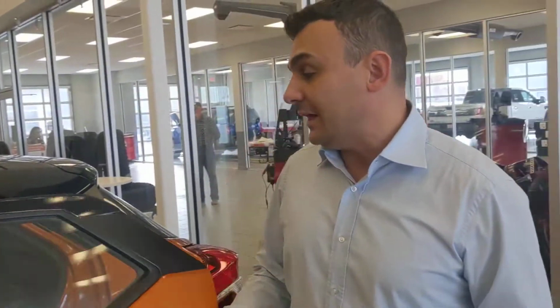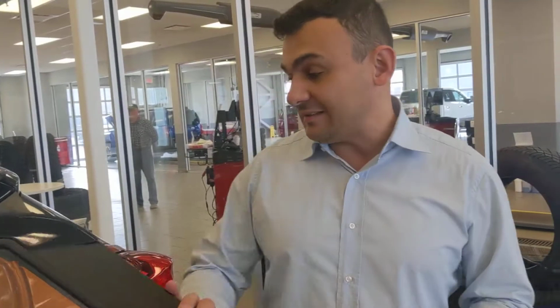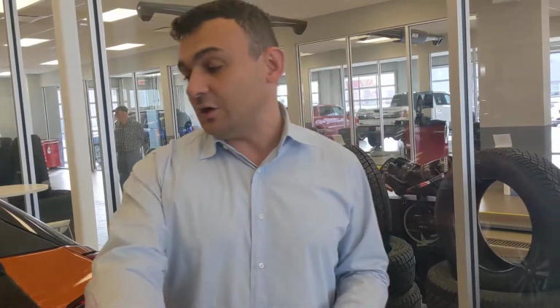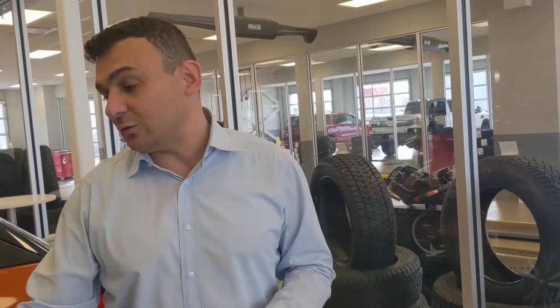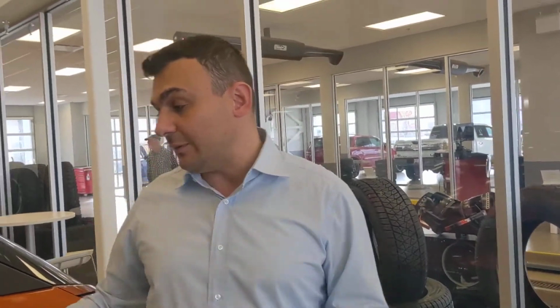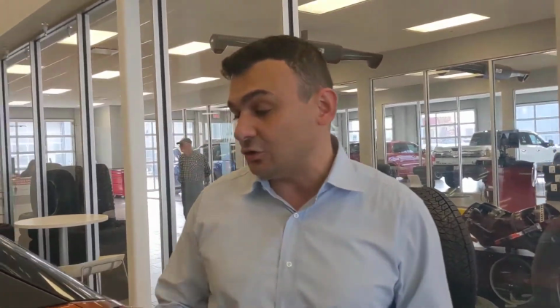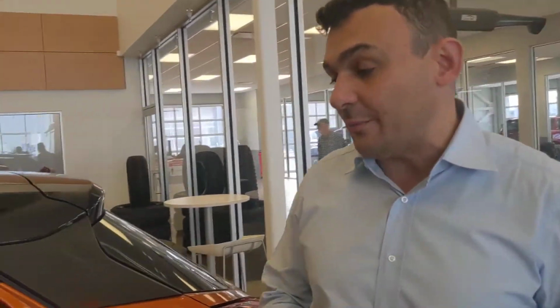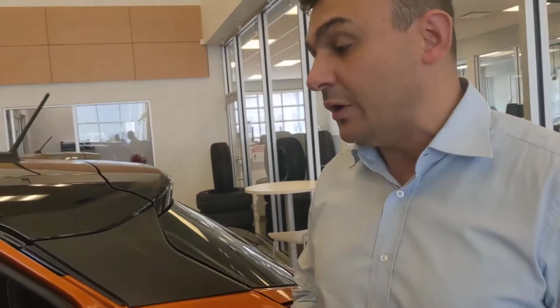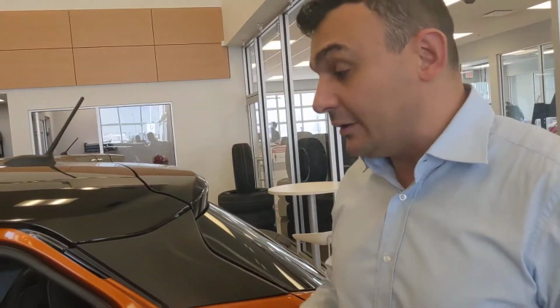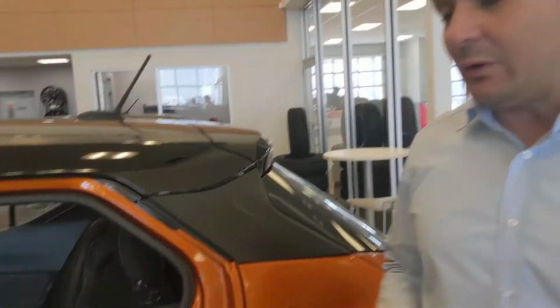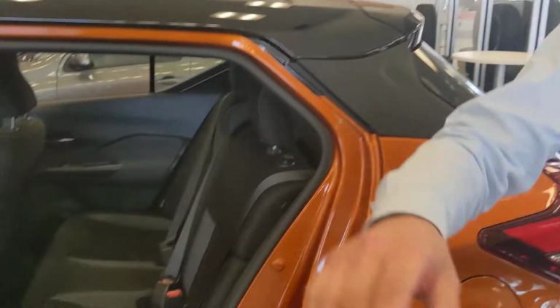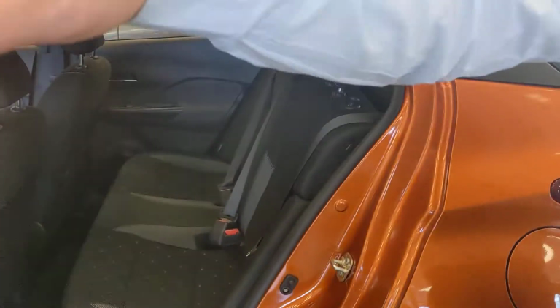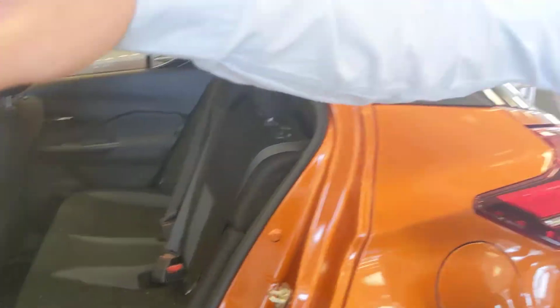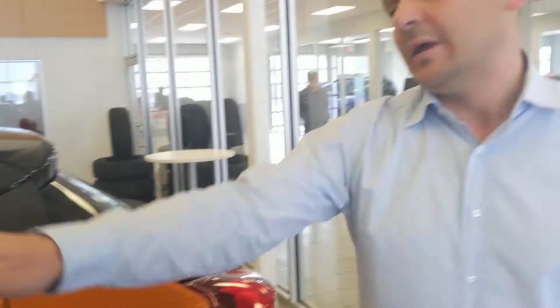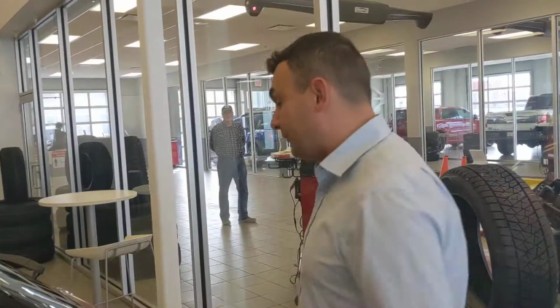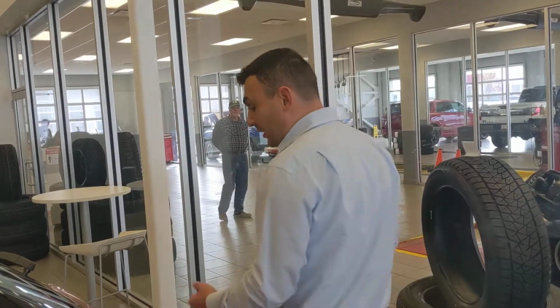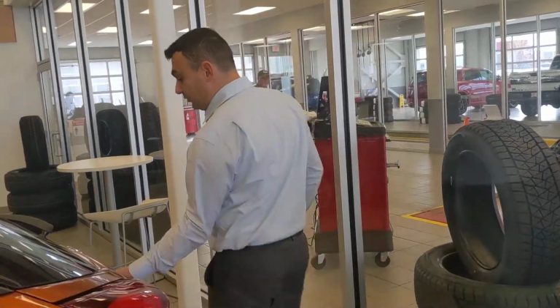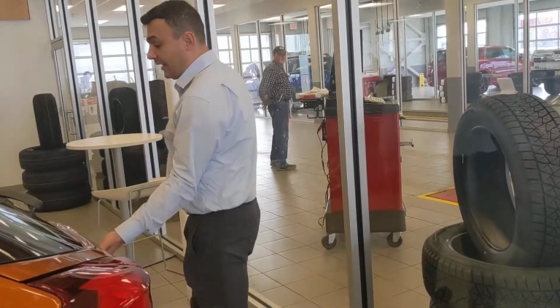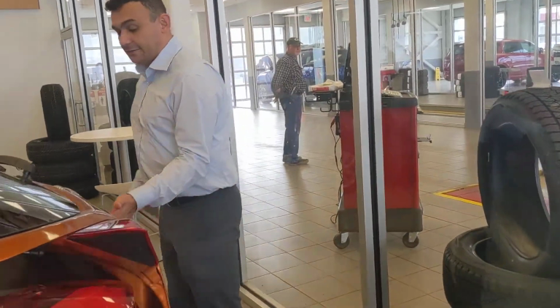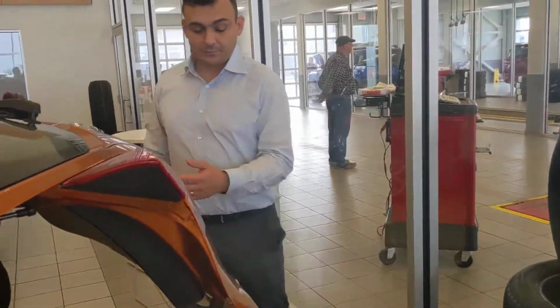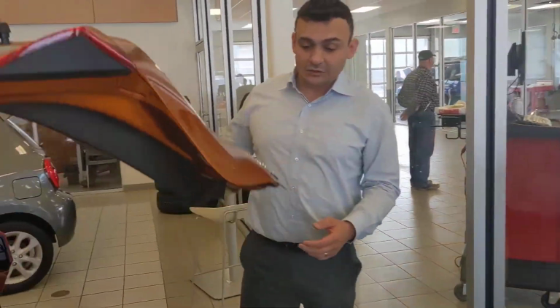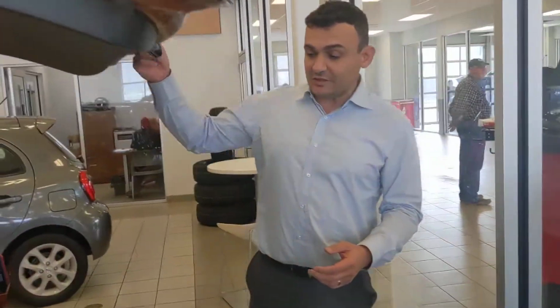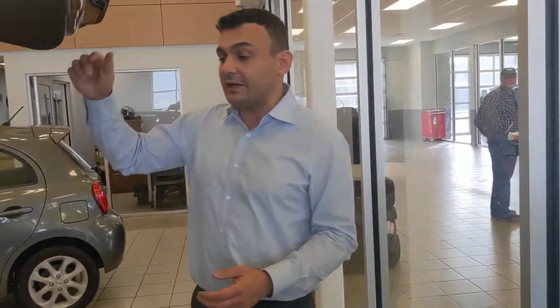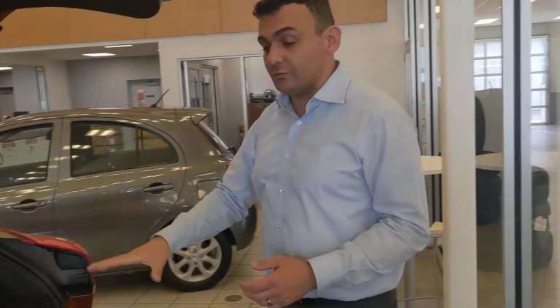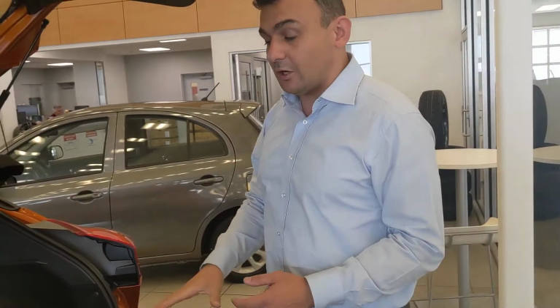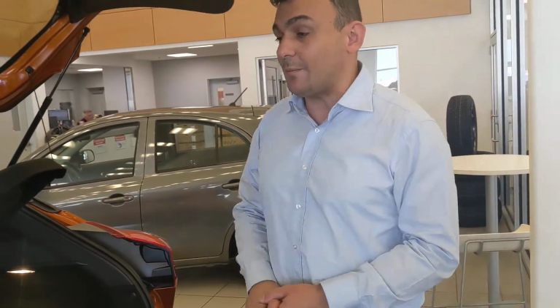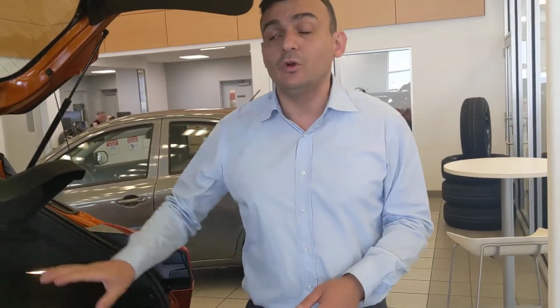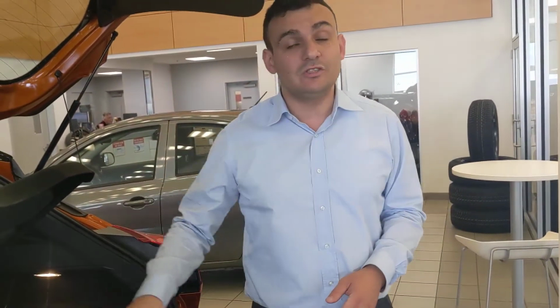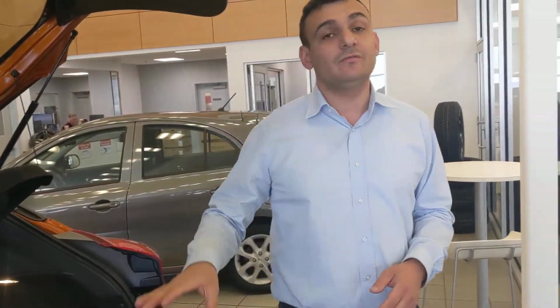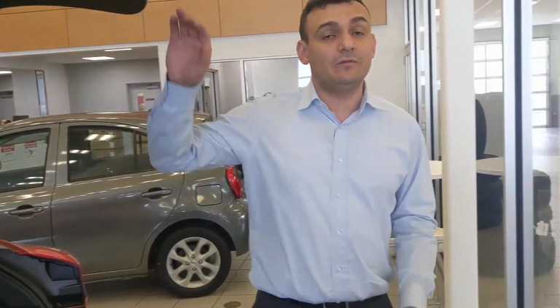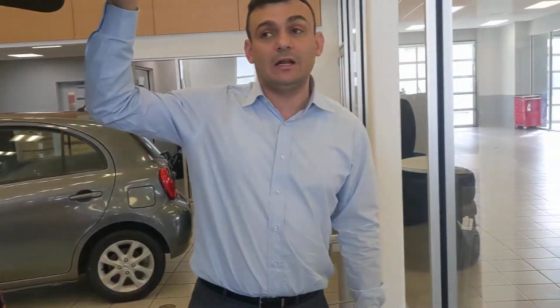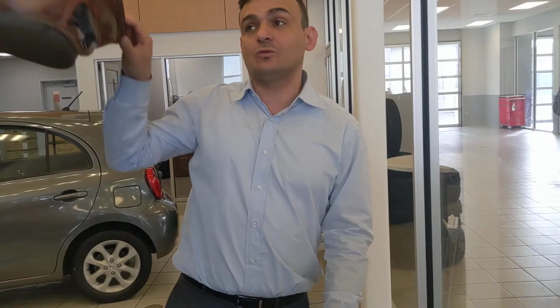In the backseat you've got plenty of room for any passengers you've got coming with you — quite comfortable back there on a longer road trip. And then finally back here, as you can see, there is plenty of room for any cargo as well. The rear seats even fold down if you do need a little extra room.